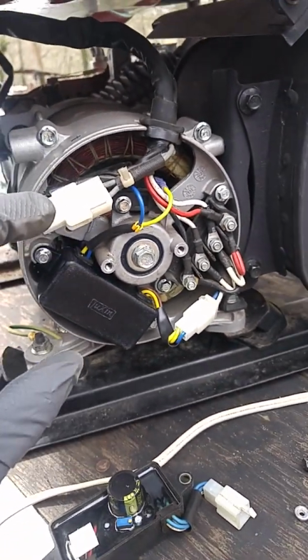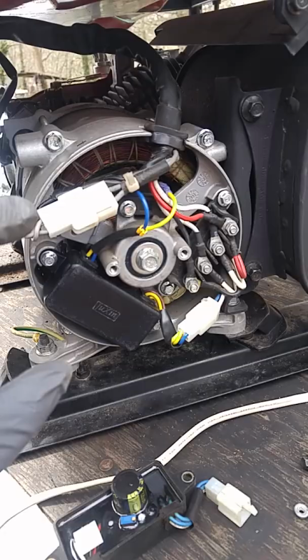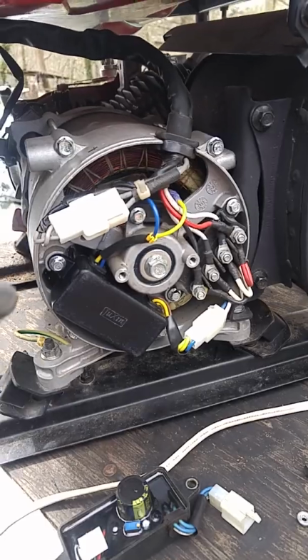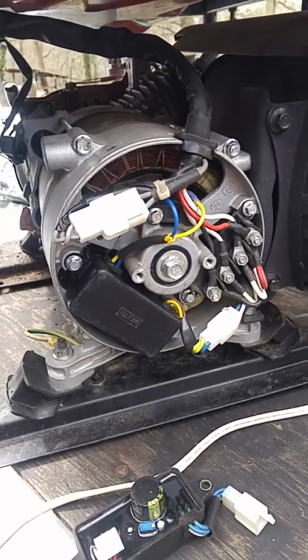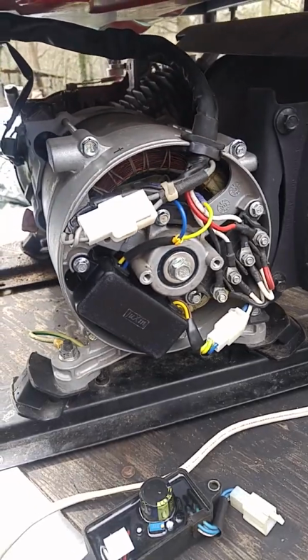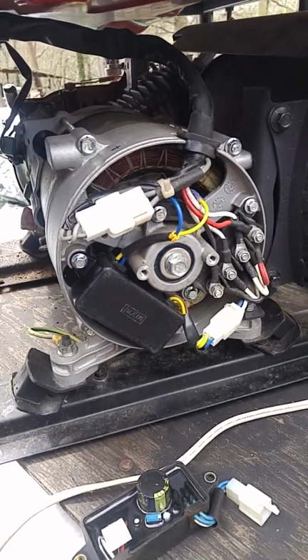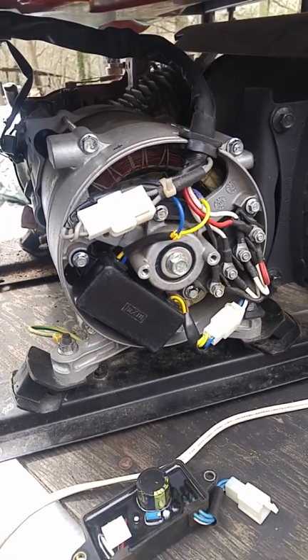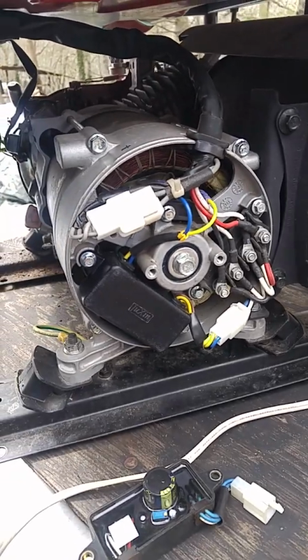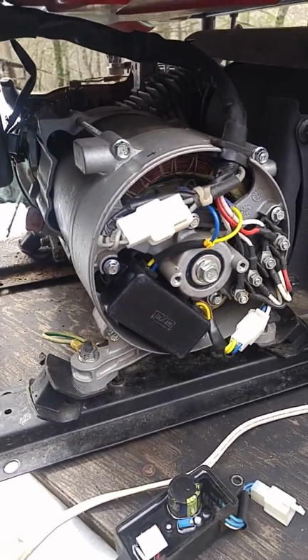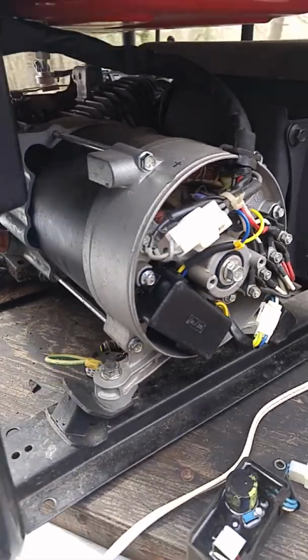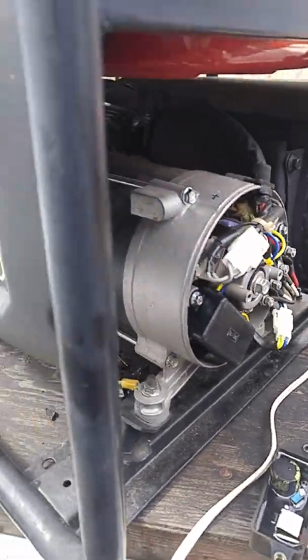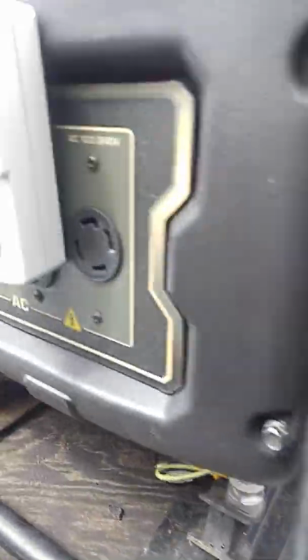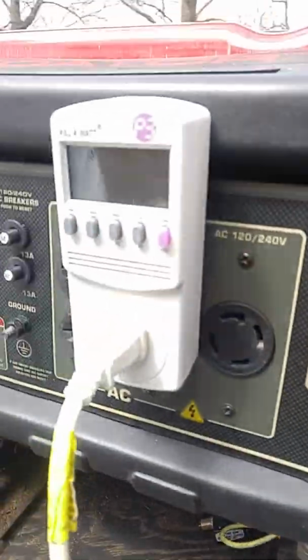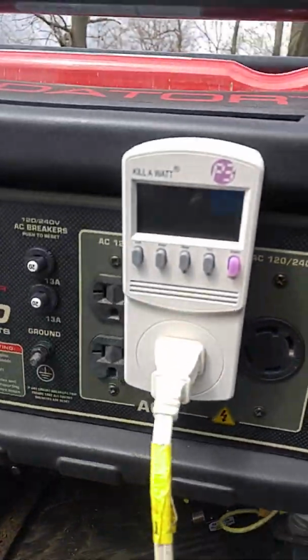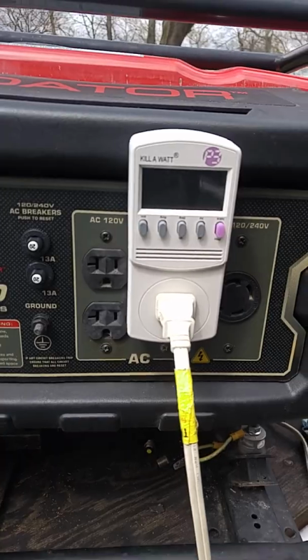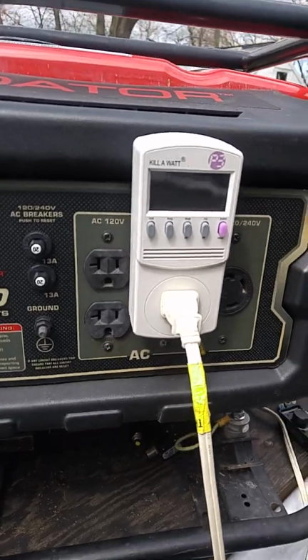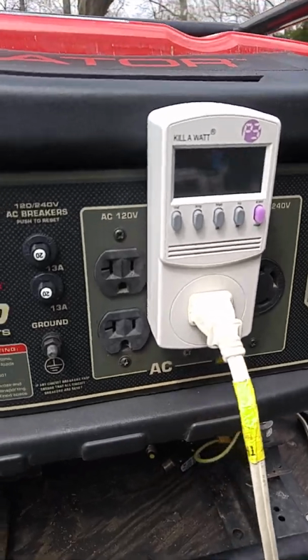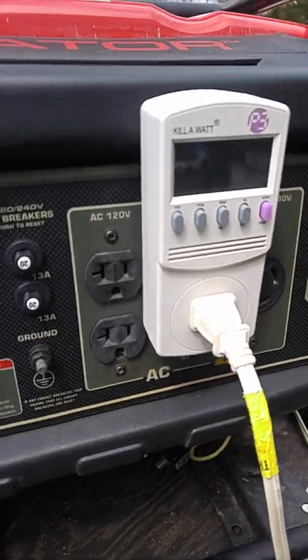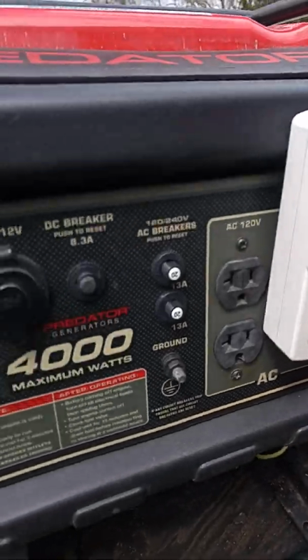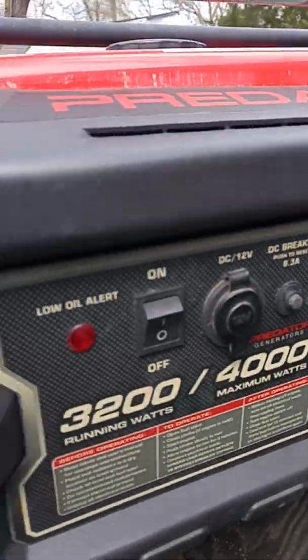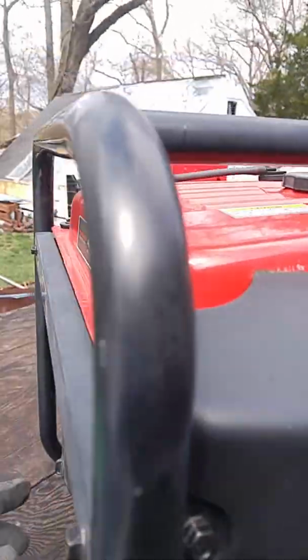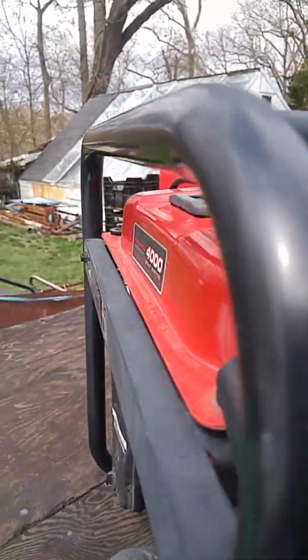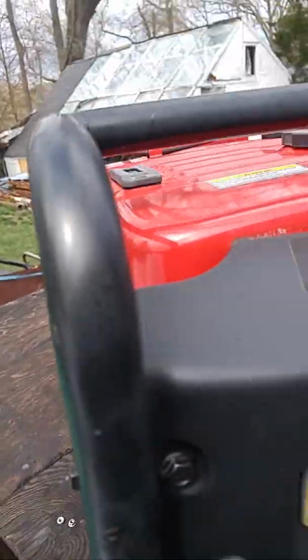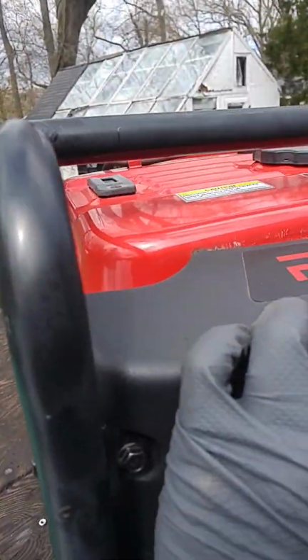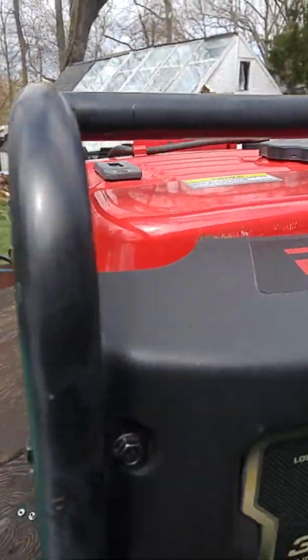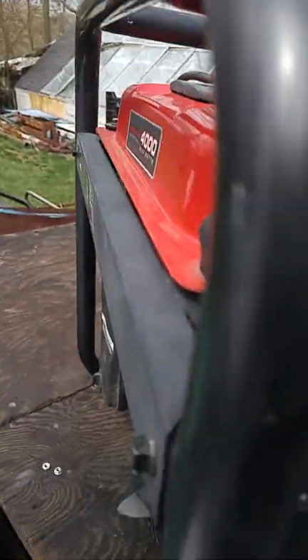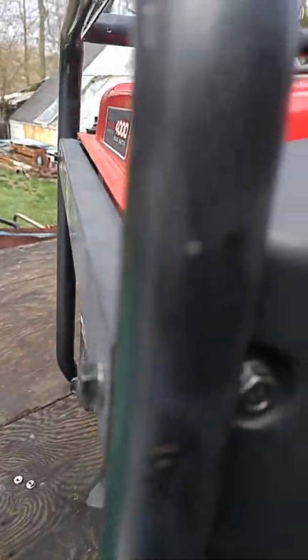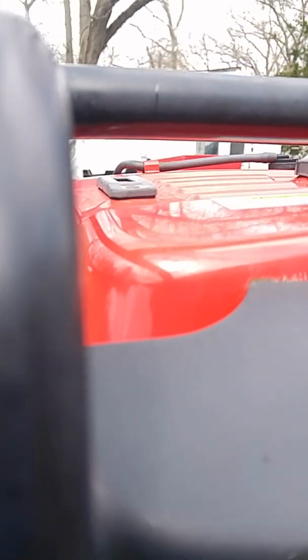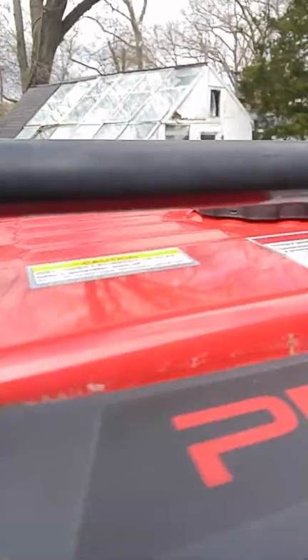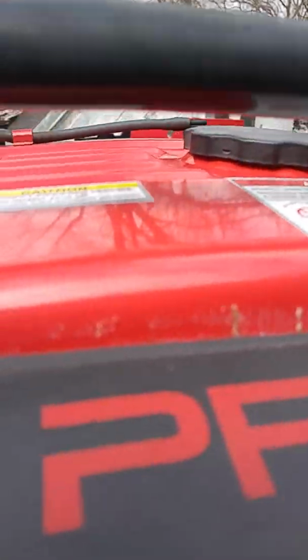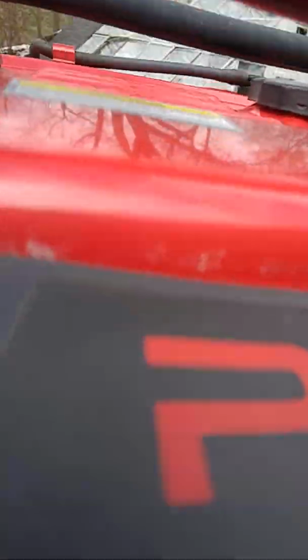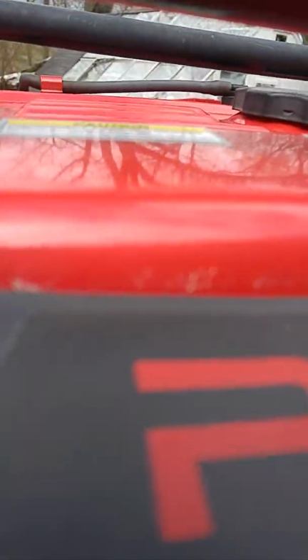I swapped out the AVR and I'll do a little demonstration to see what the performance is, using the kilowatt meter — I finally took that out of the package and used it here.